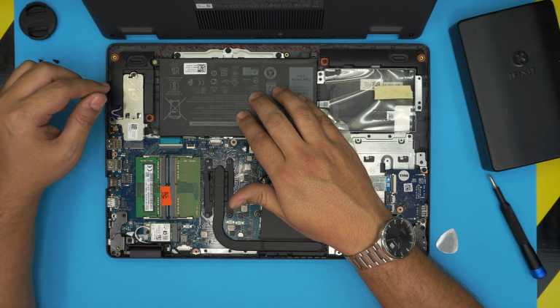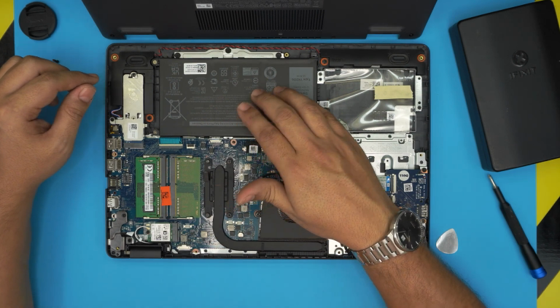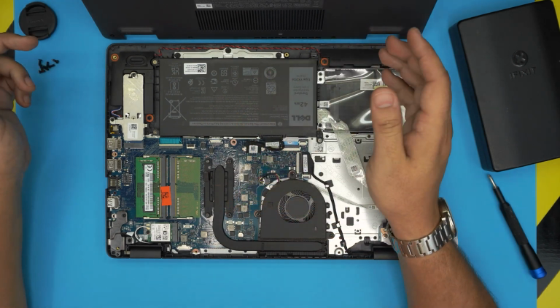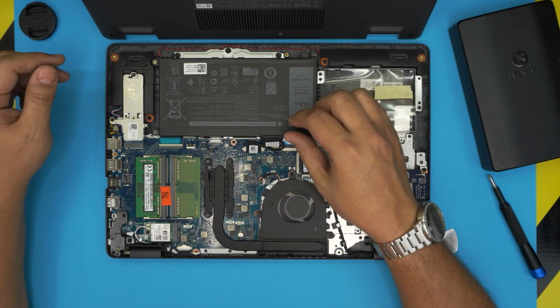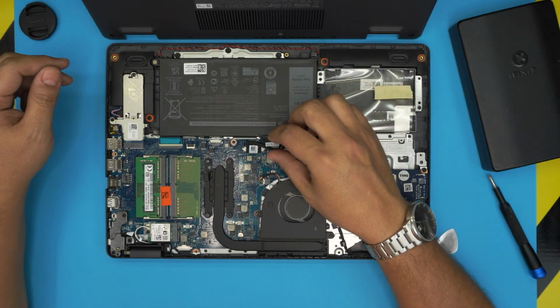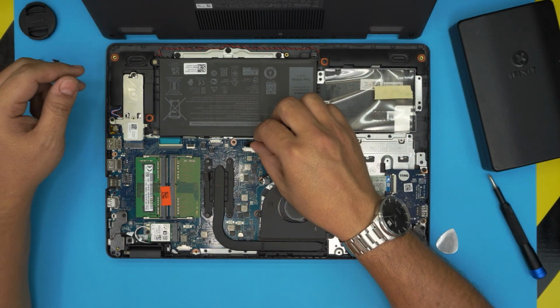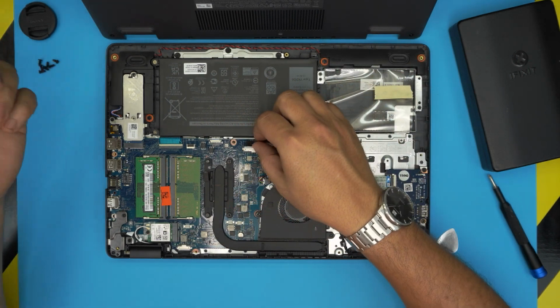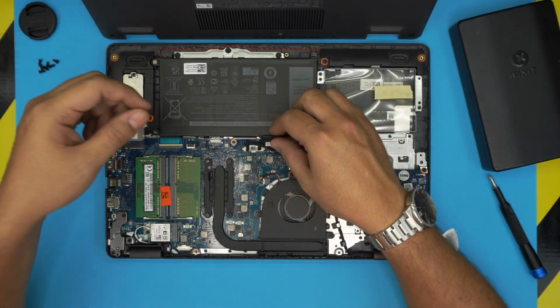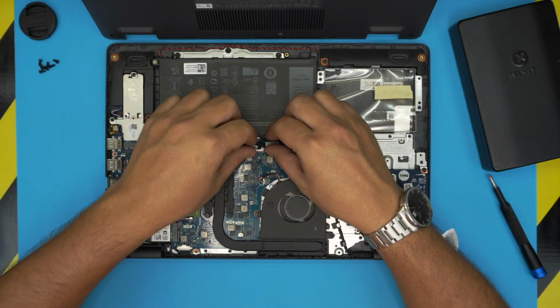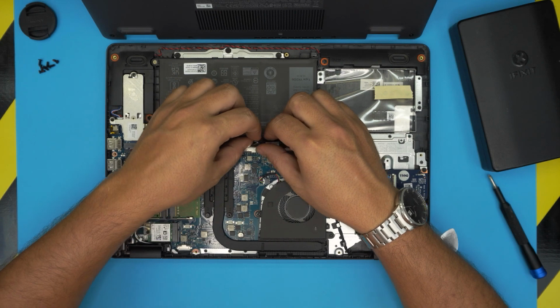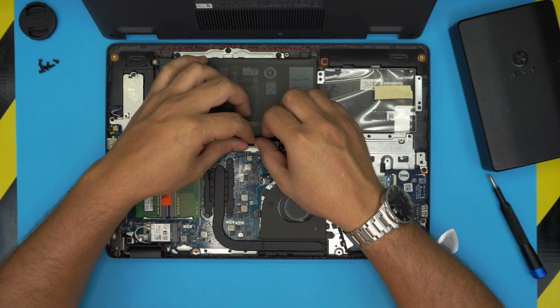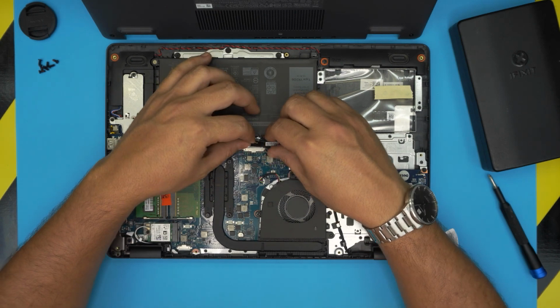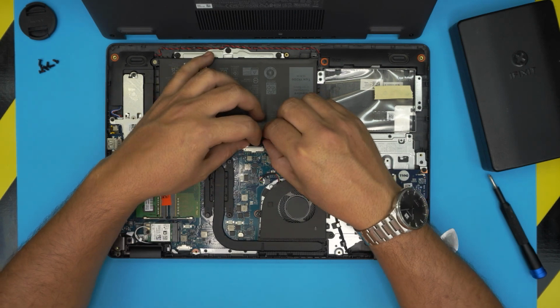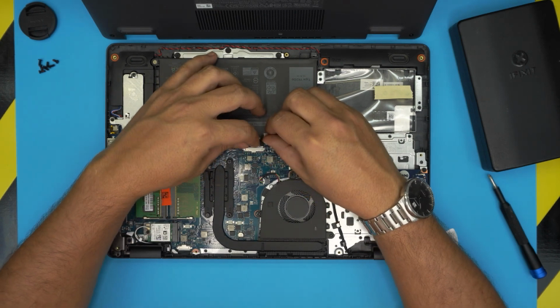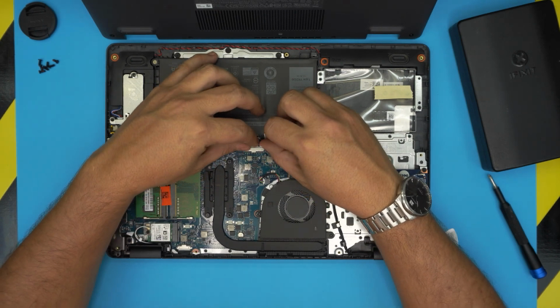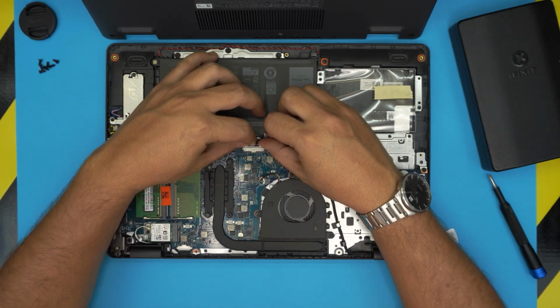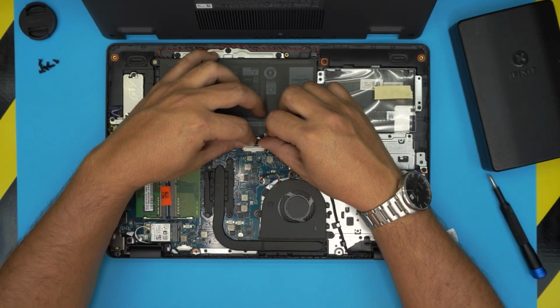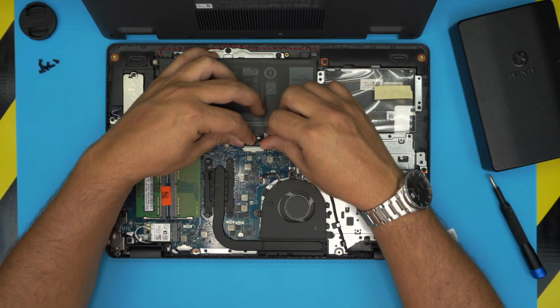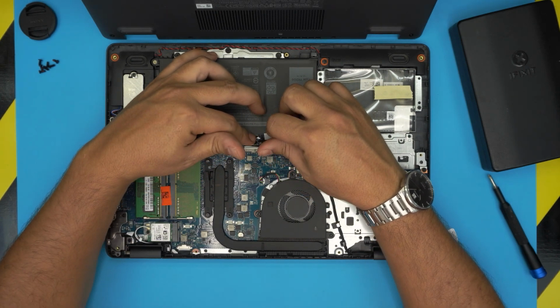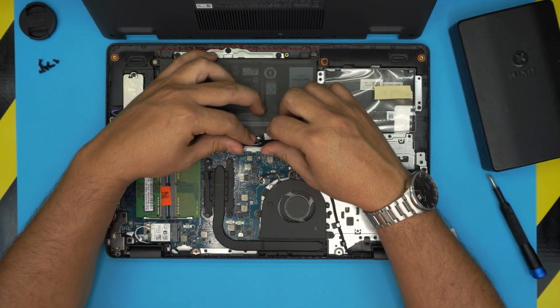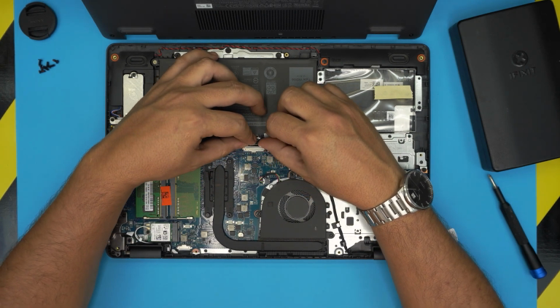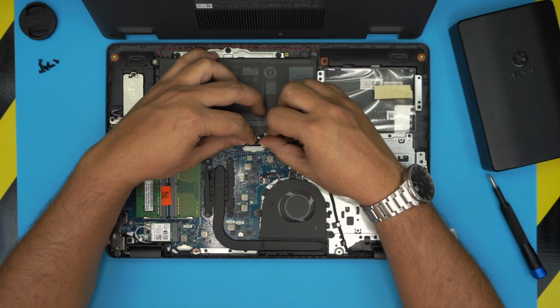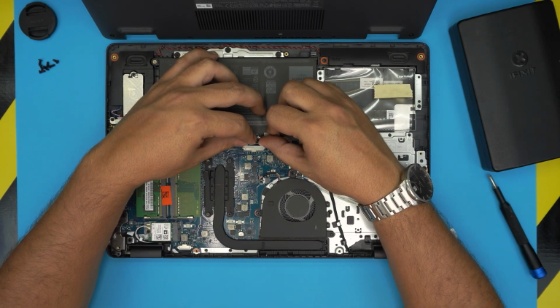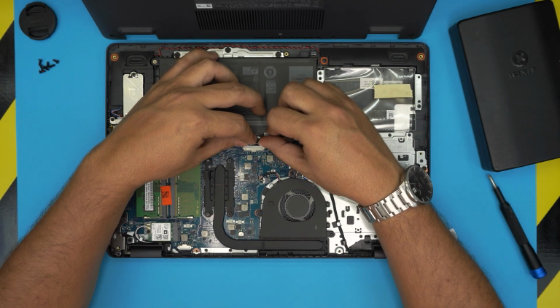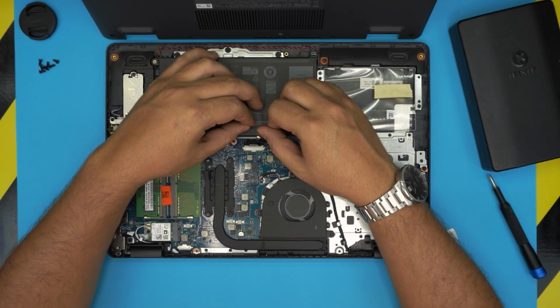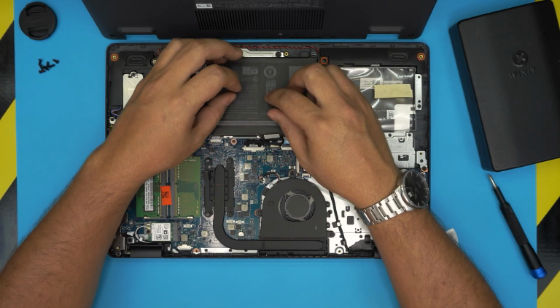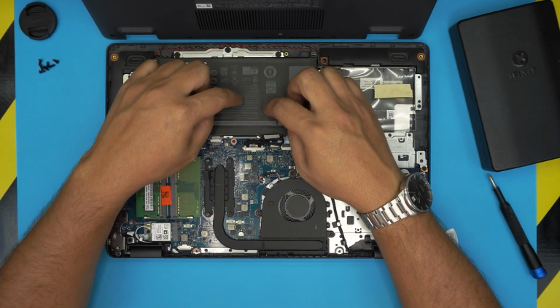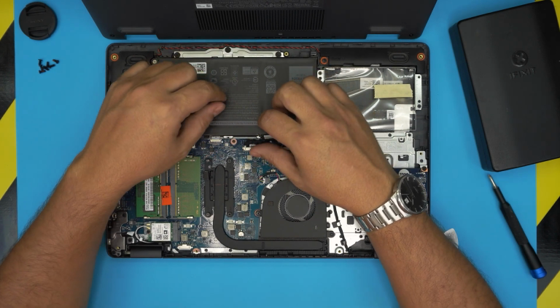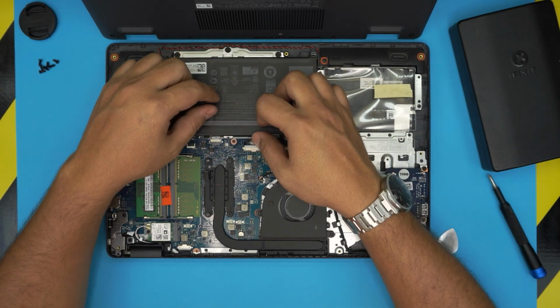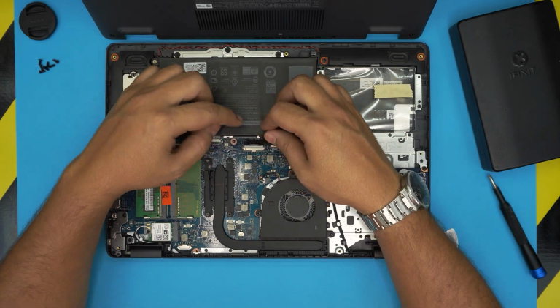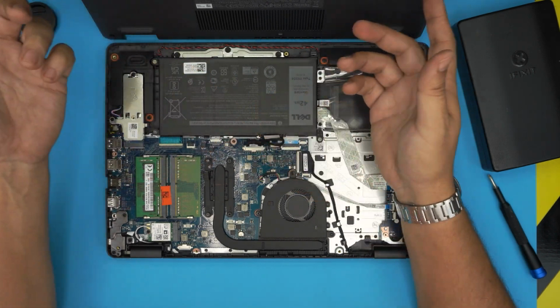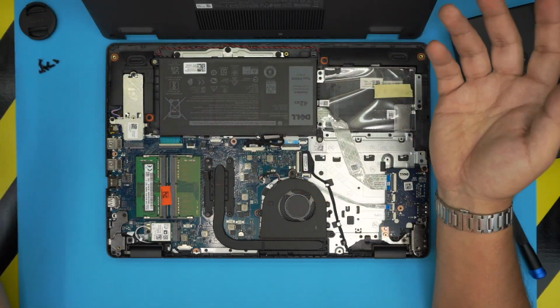To upgrade the RAM, you do not need to remove the battery at all — it's just unnecessary. But if you do want to remove it, all you need to do is put two fingers at the back of the white jack and slide the jack toward the battery to release it. But there's really no point in doing that.